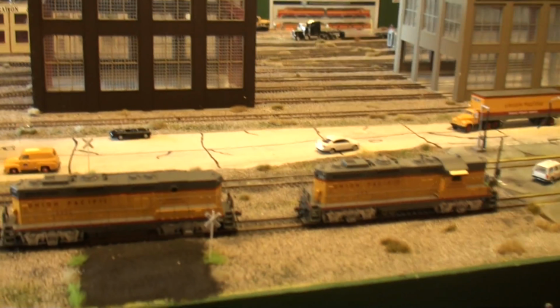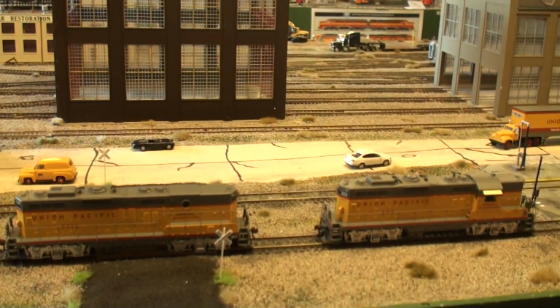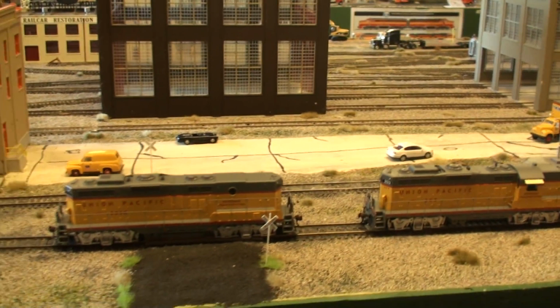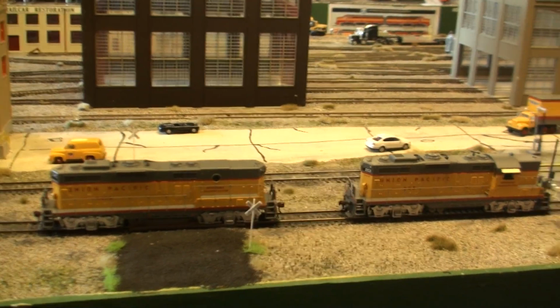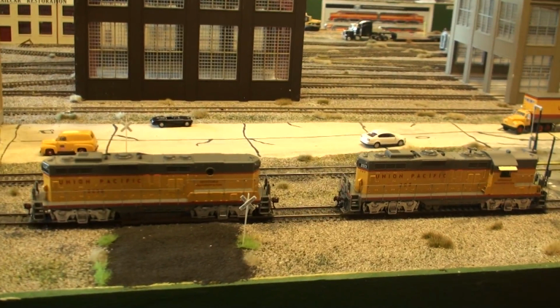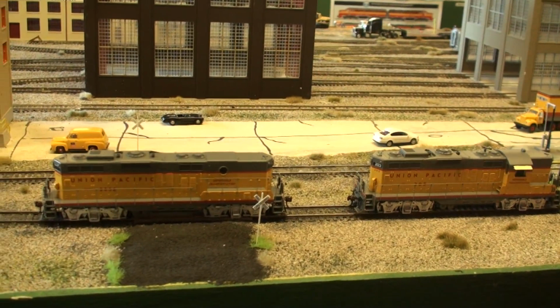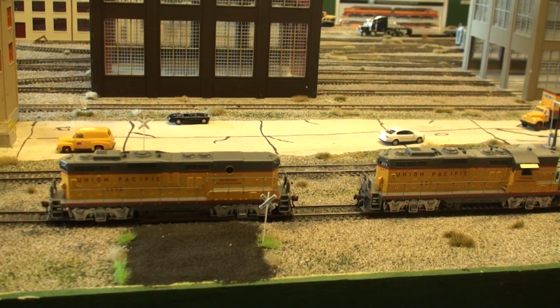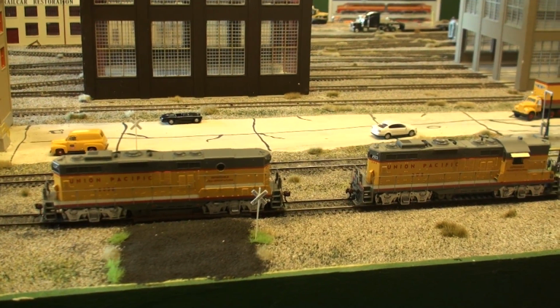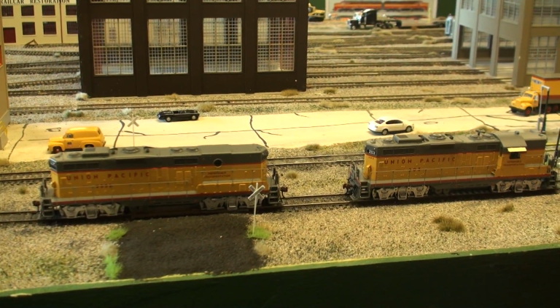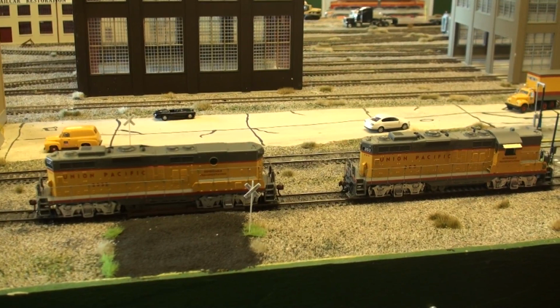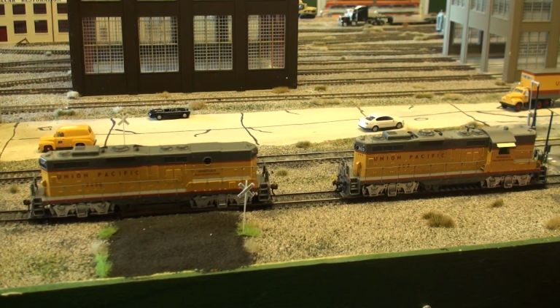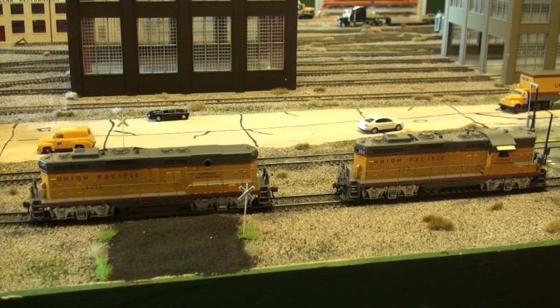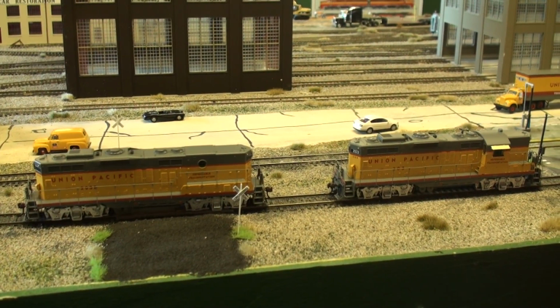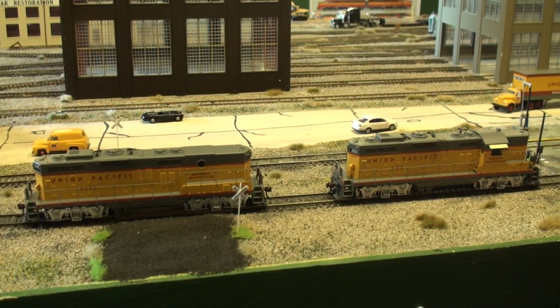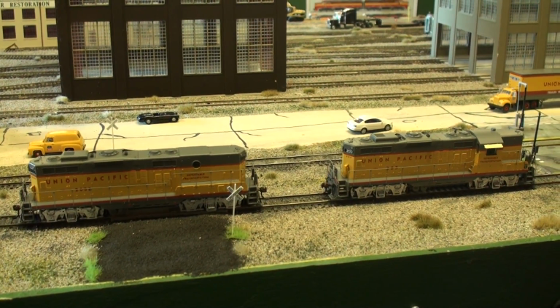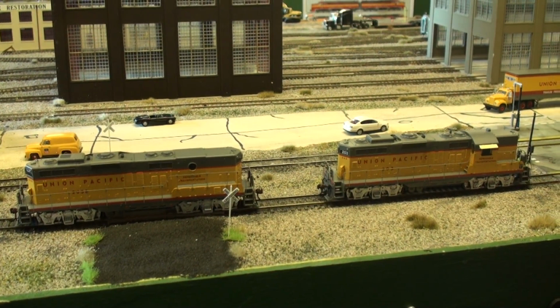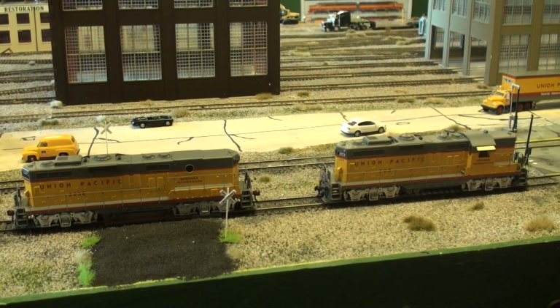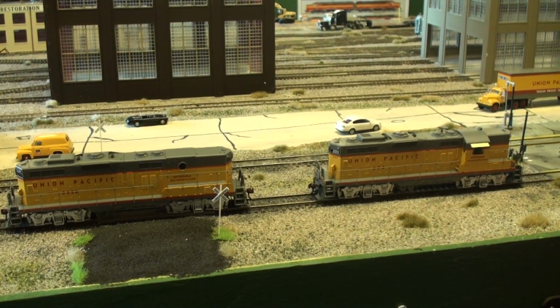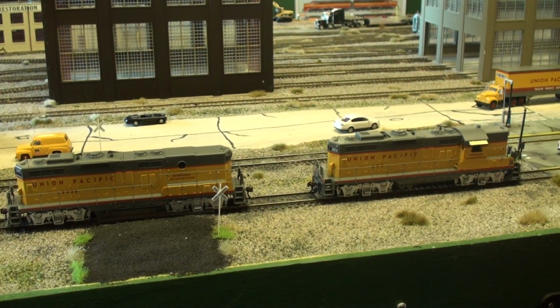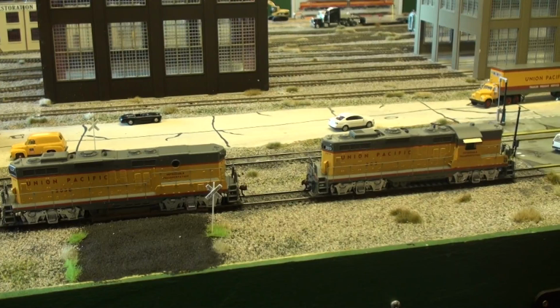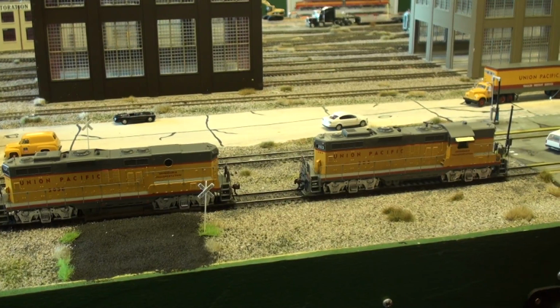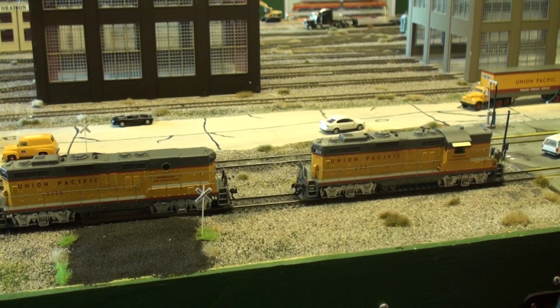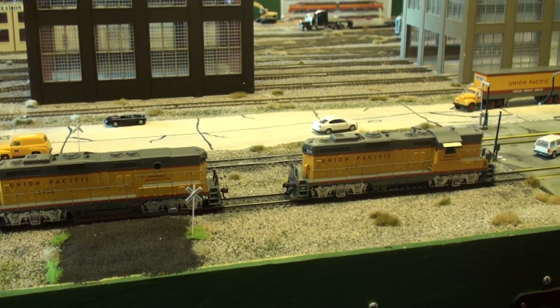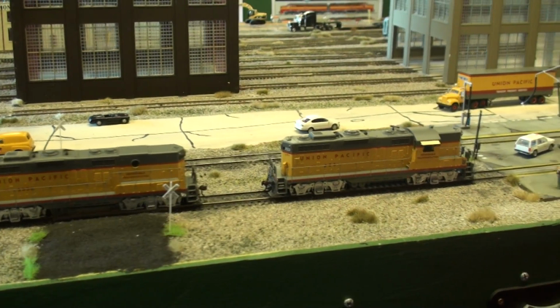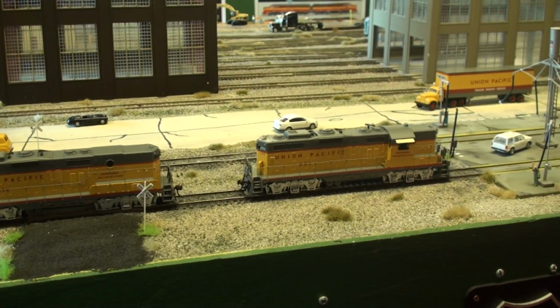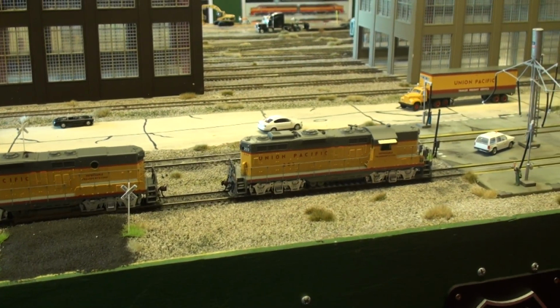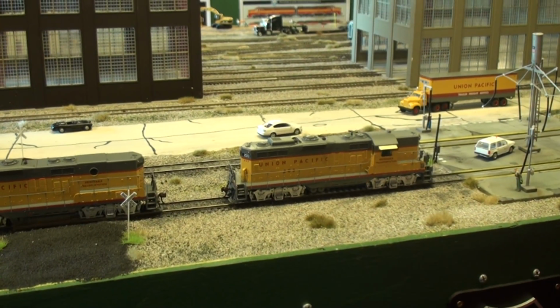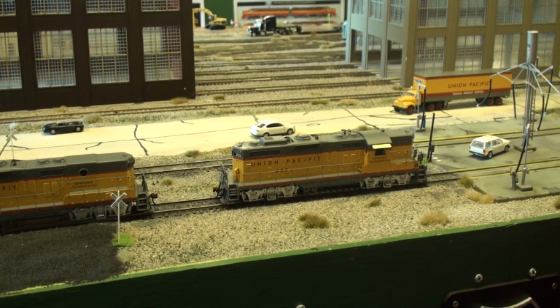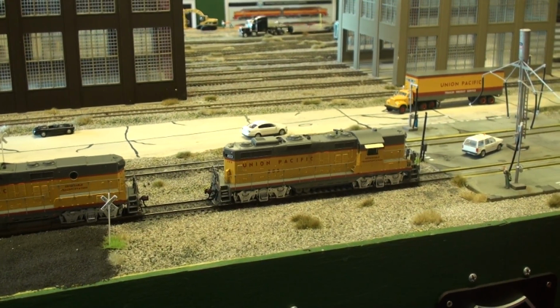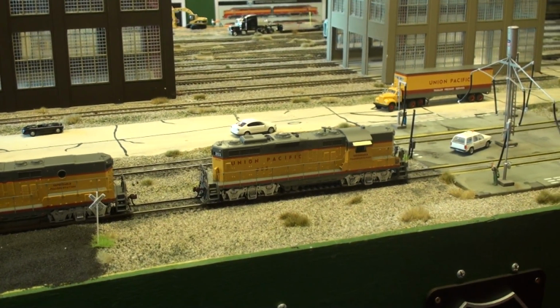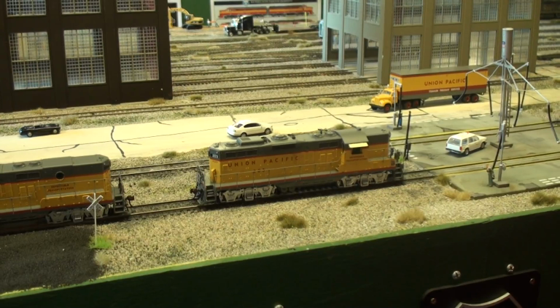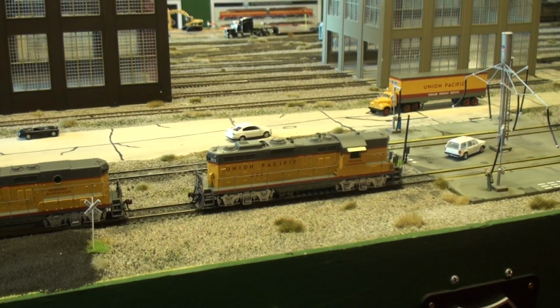We have the A unit and the B unit and they're not together because we want to show you how good they run together. So we turn on — they're programmed together.